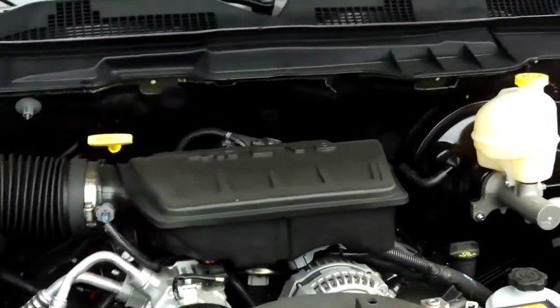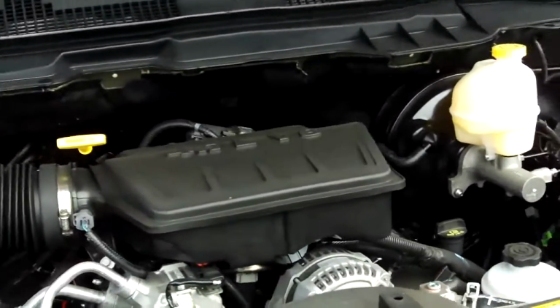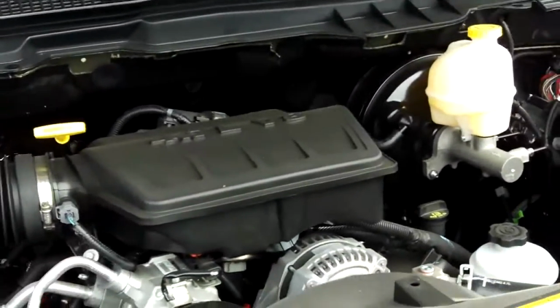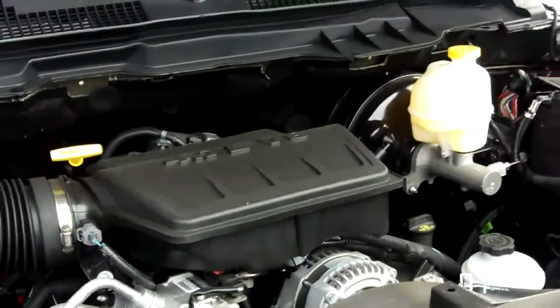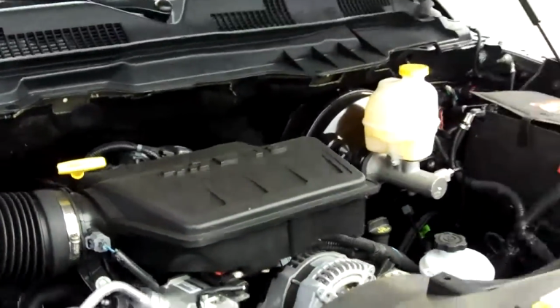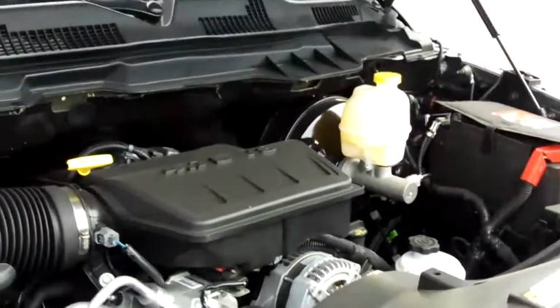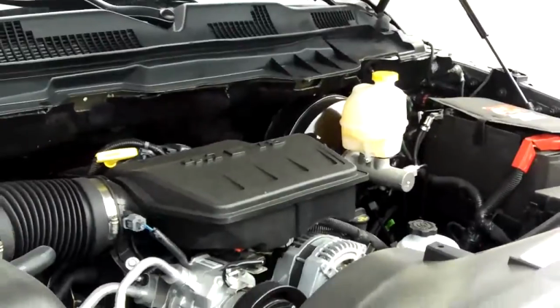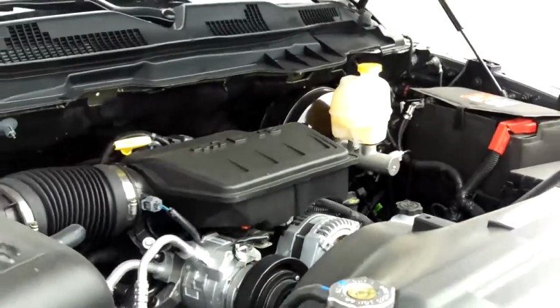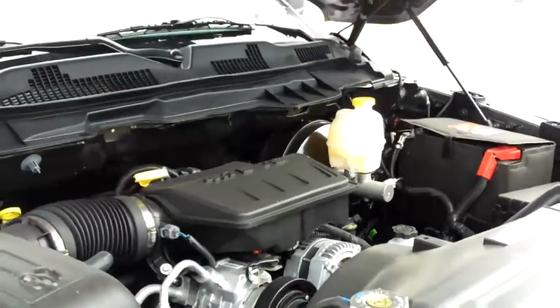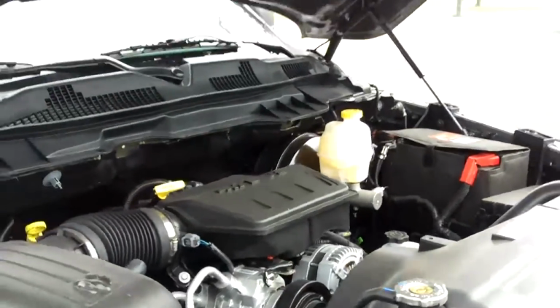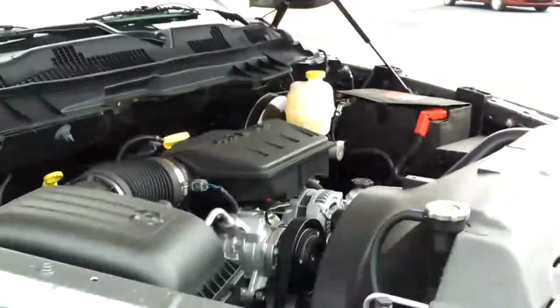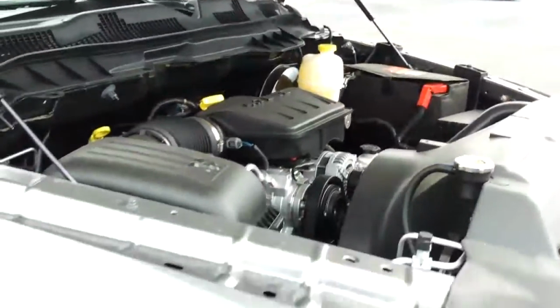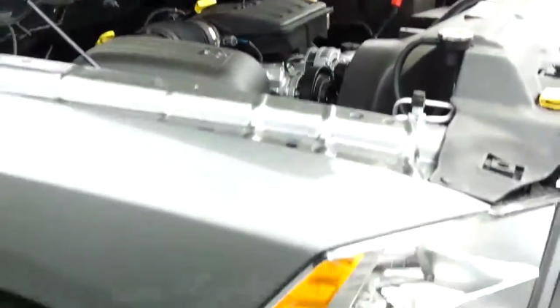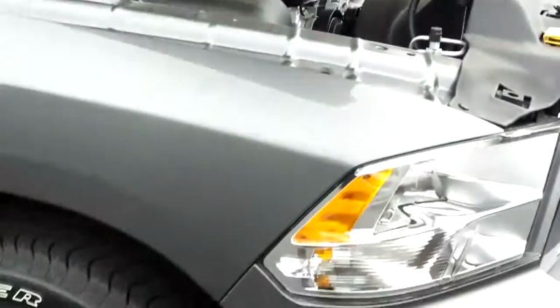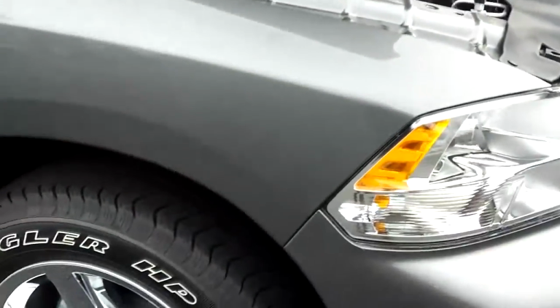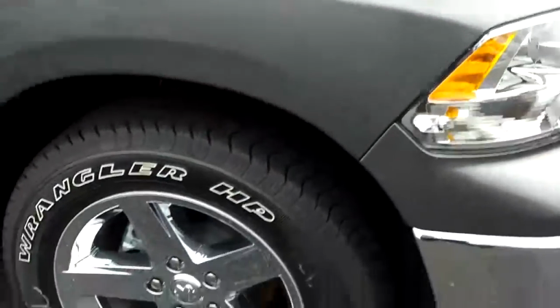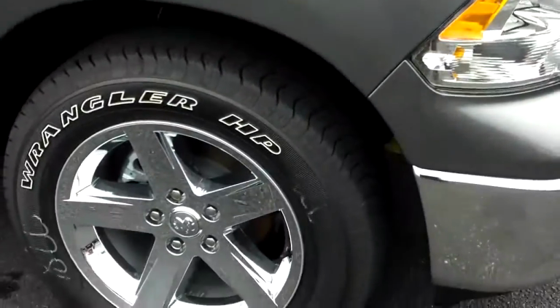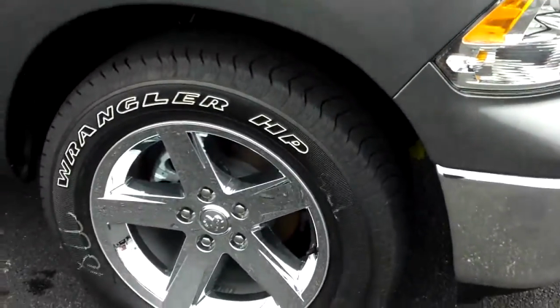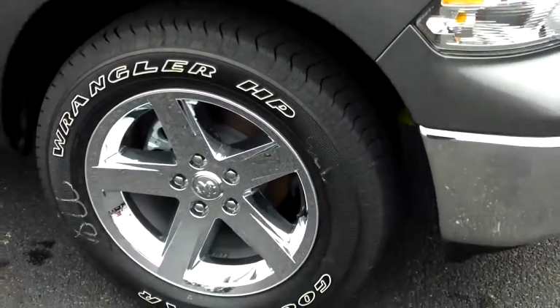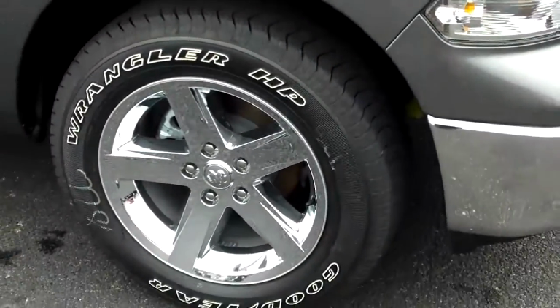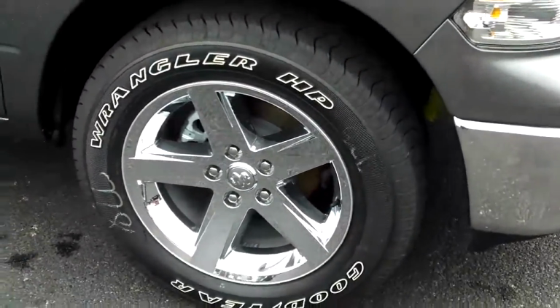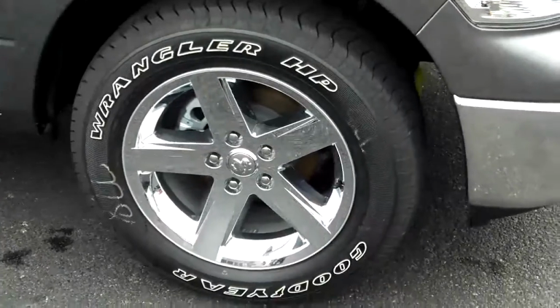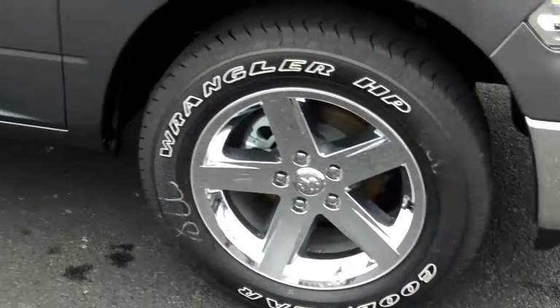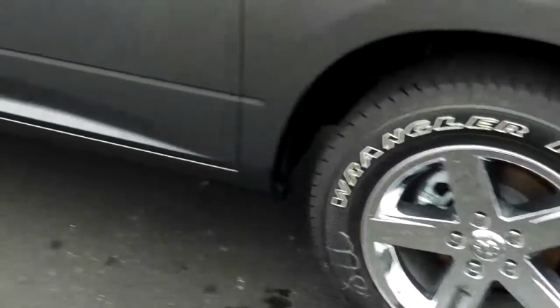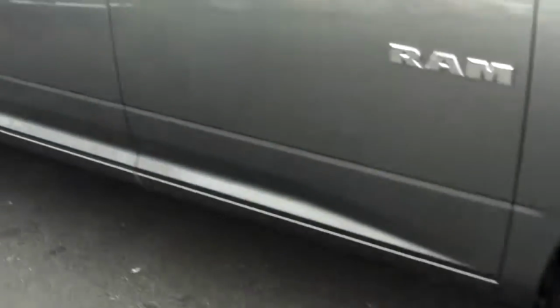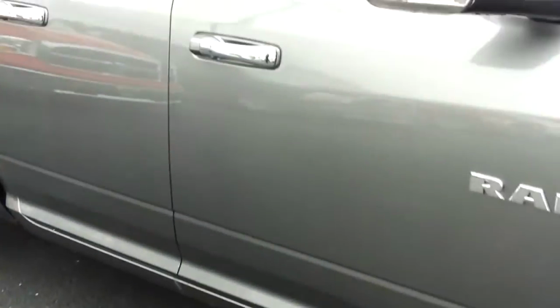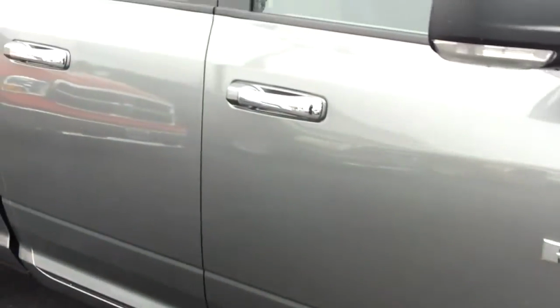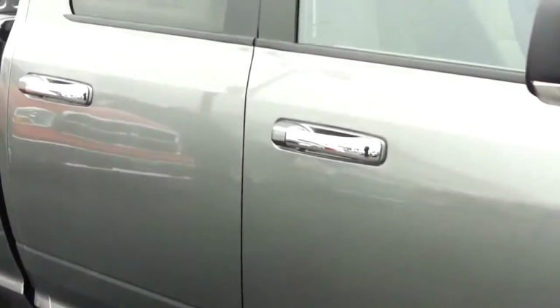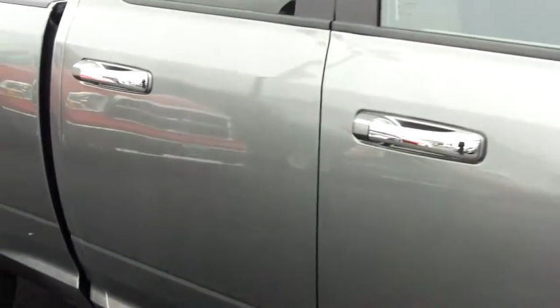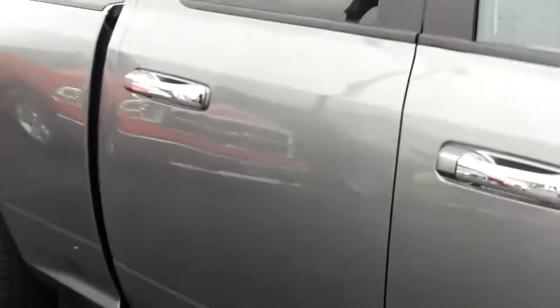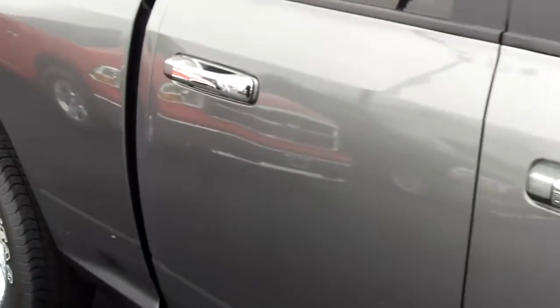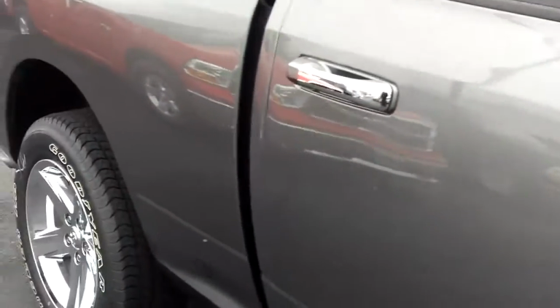It has 310 horsepower and runs on gasoline or E85 ethanol. It even has chrome 20-inch wheels with white letter tires, and matching chrome door handles.